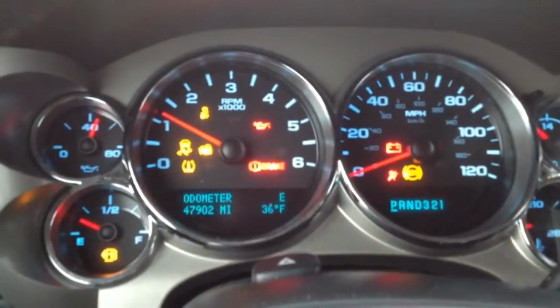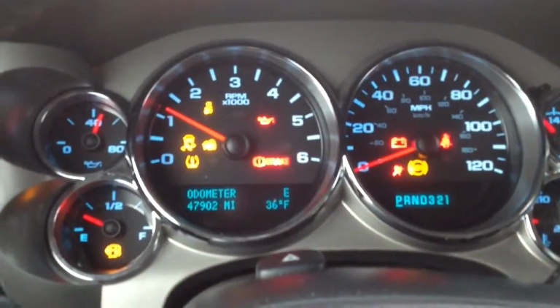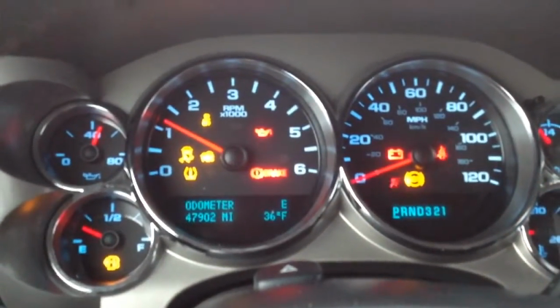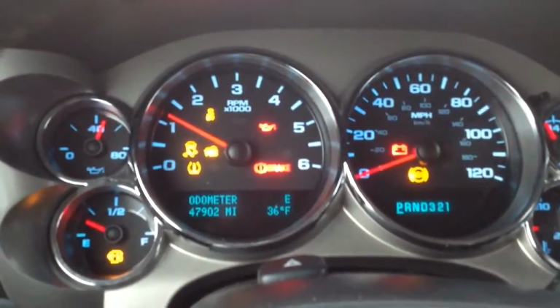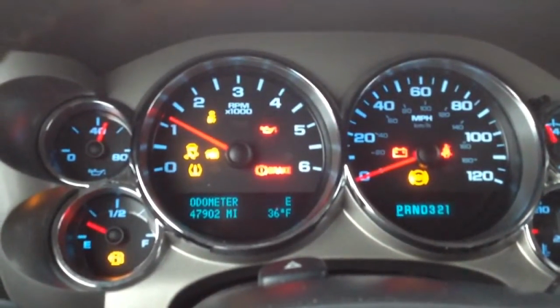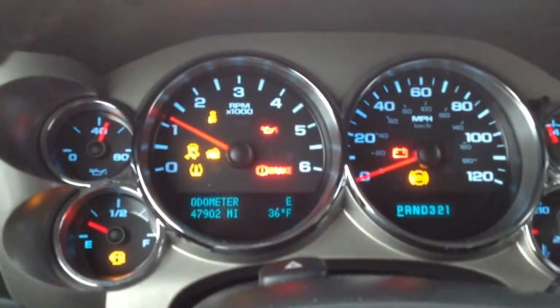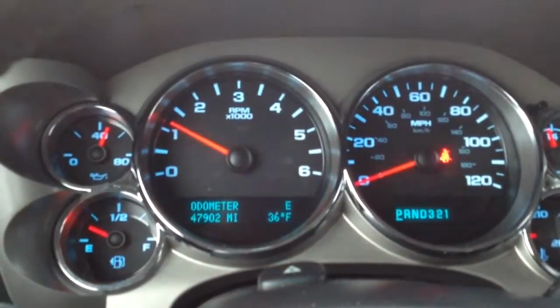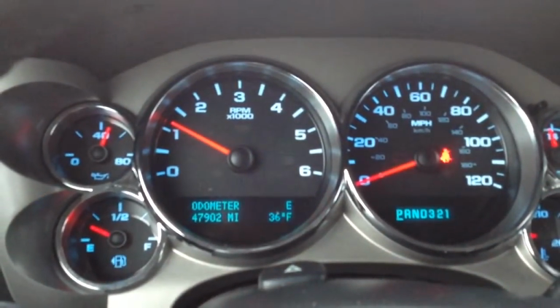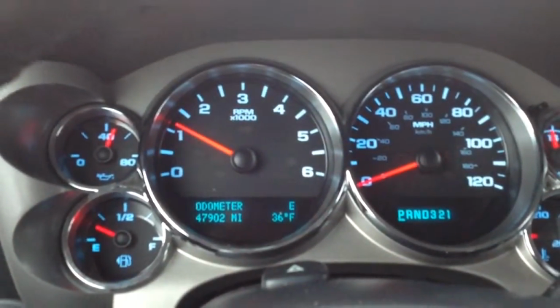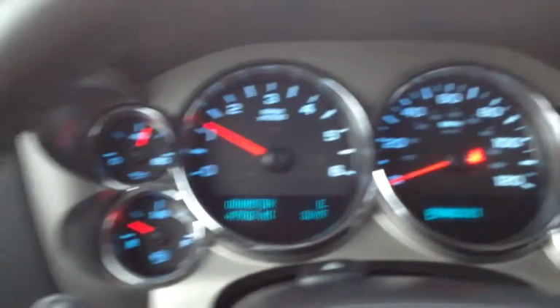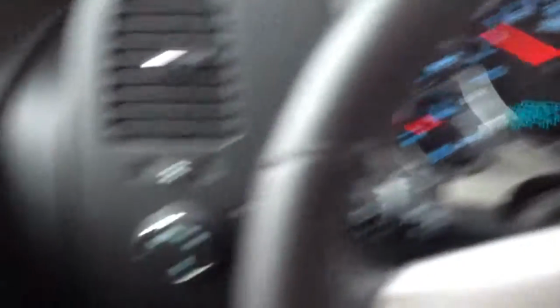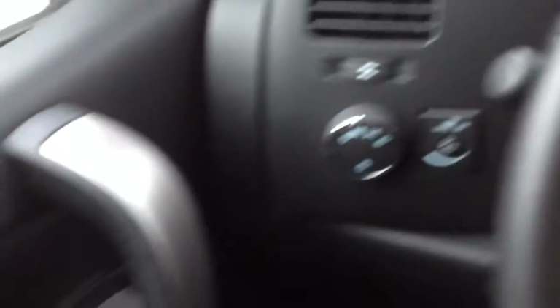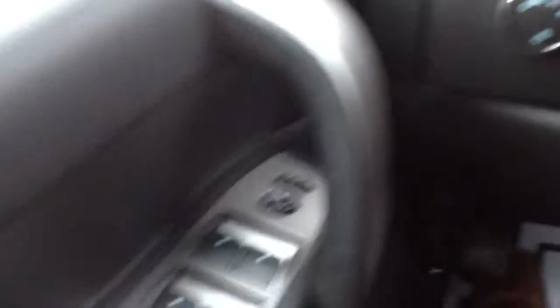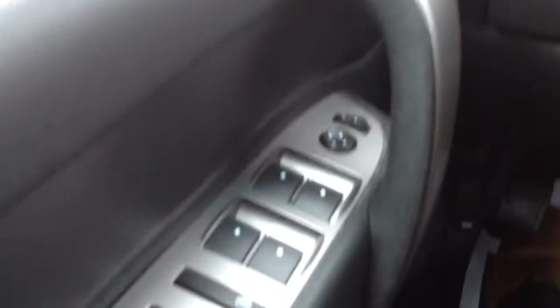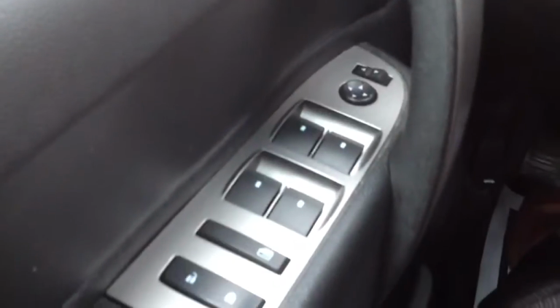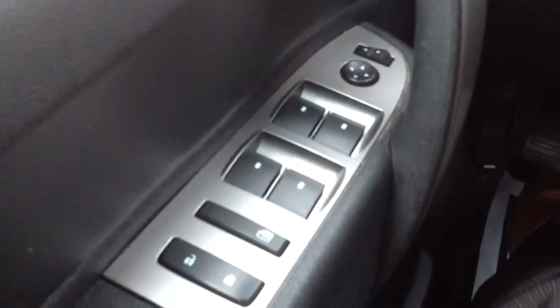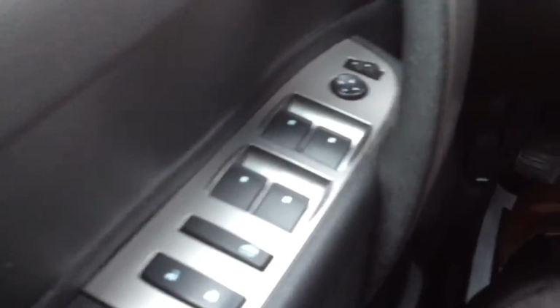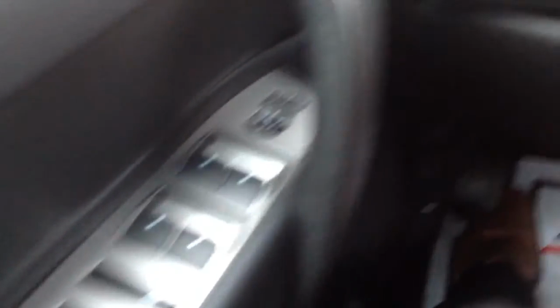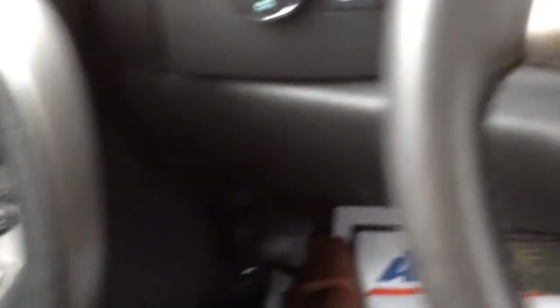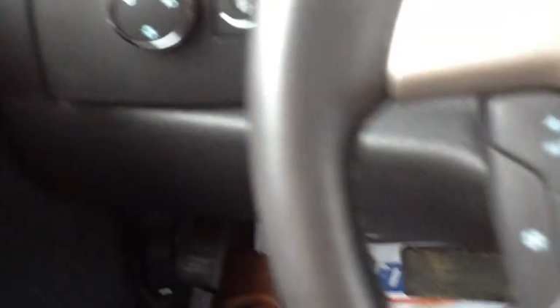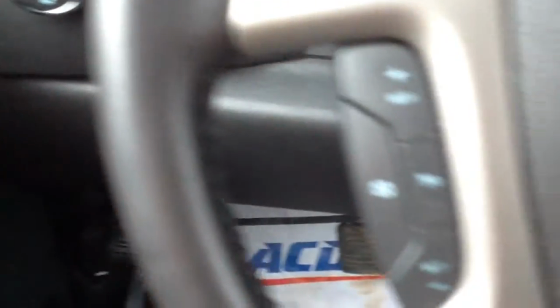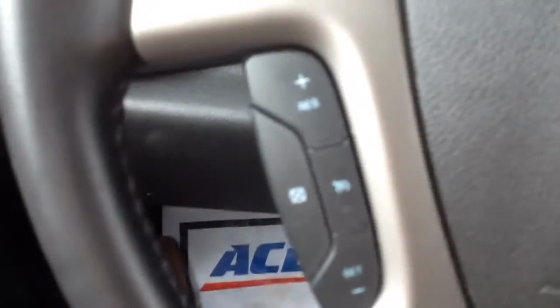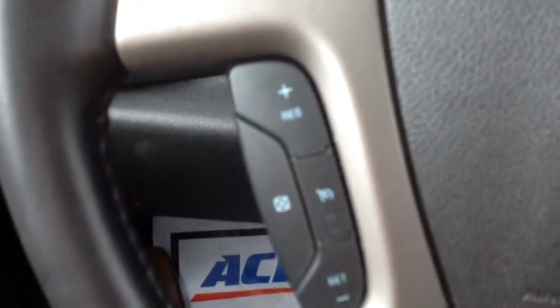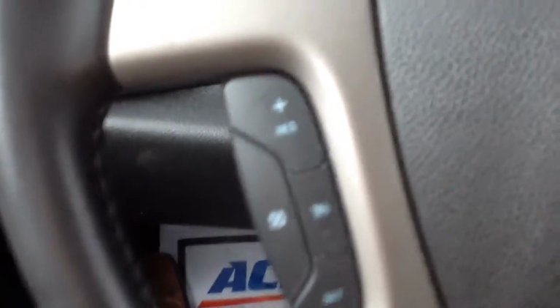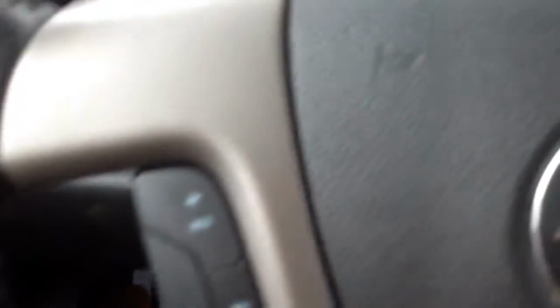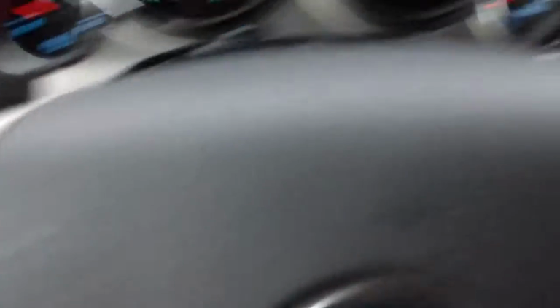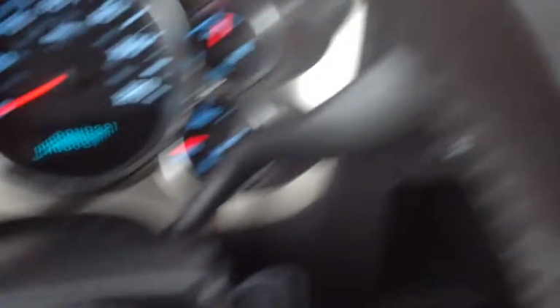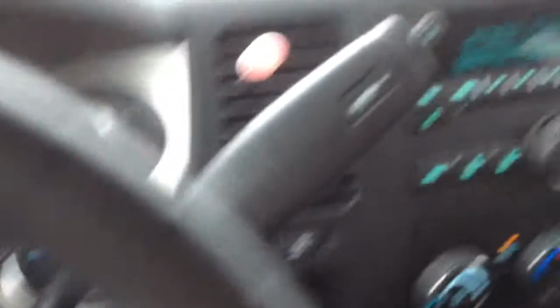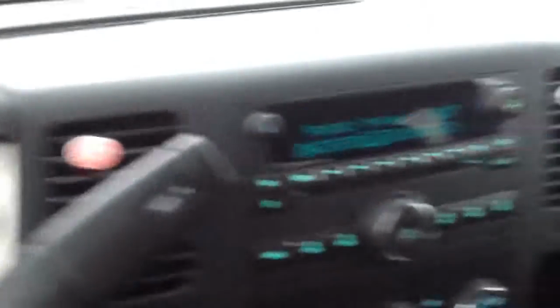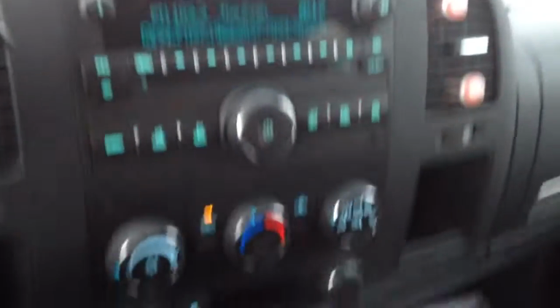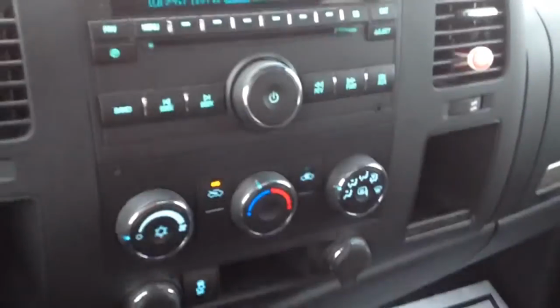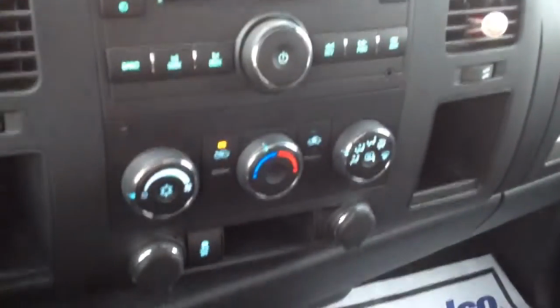This one has a little over 47,900 miles. There's your cruise. There's your stereo.